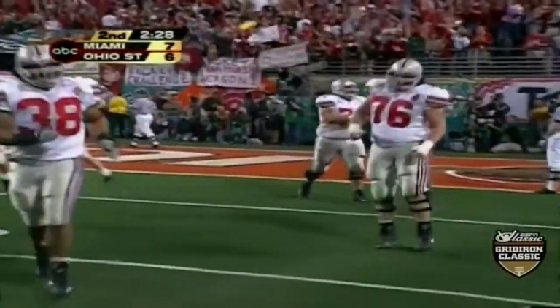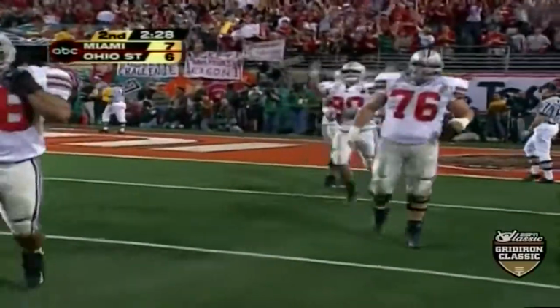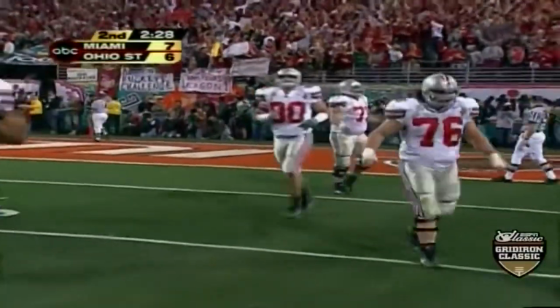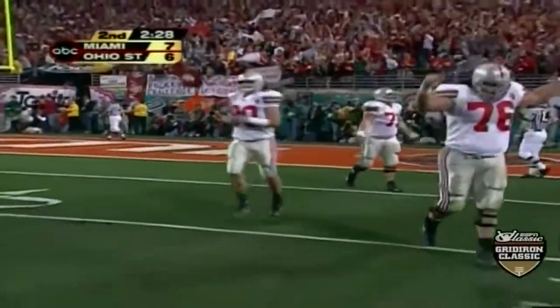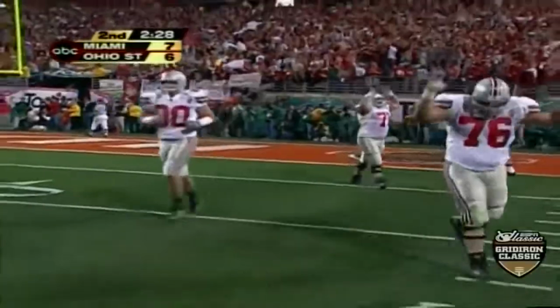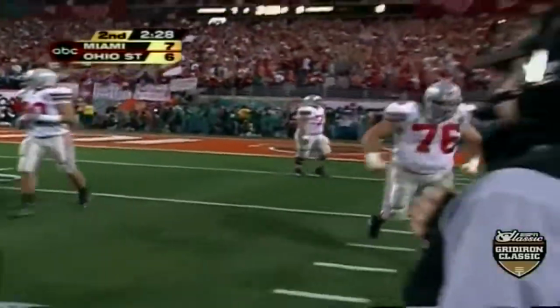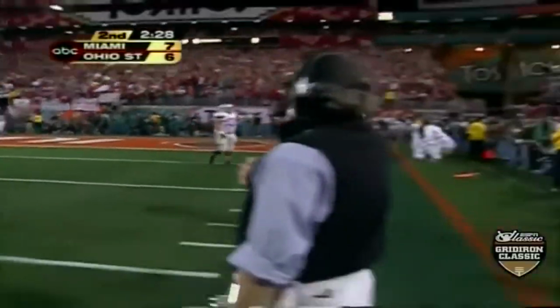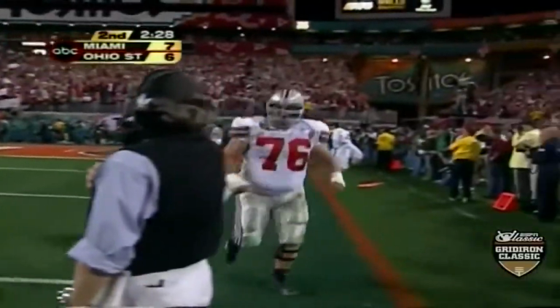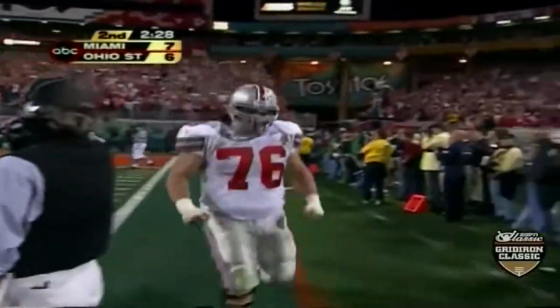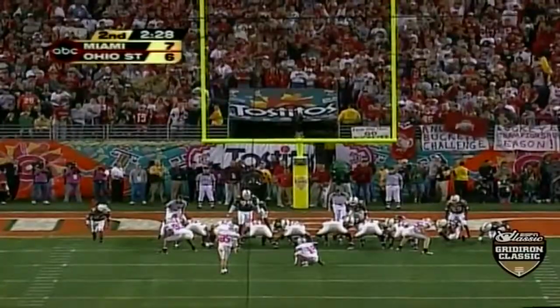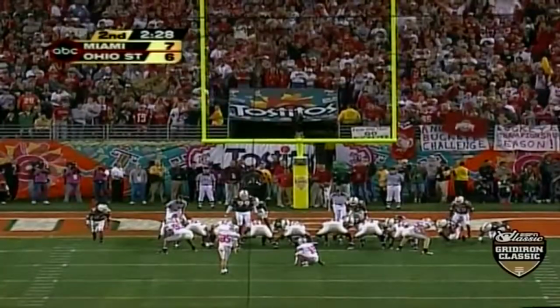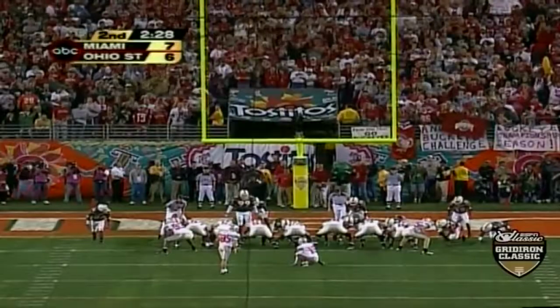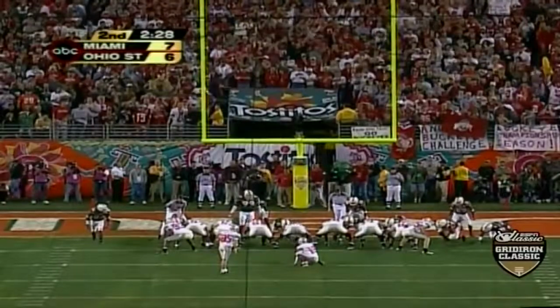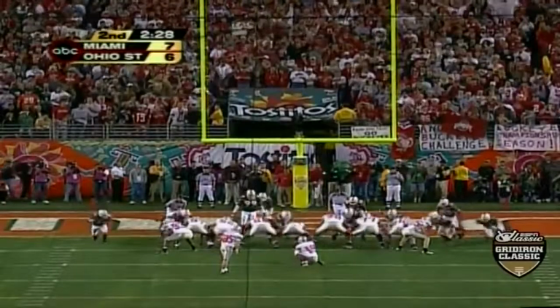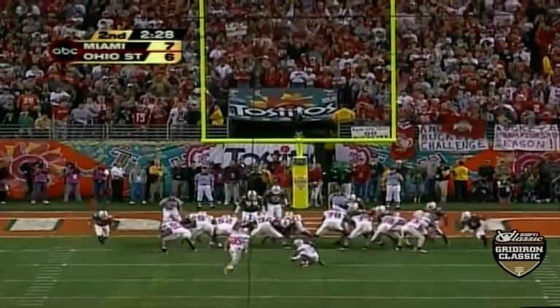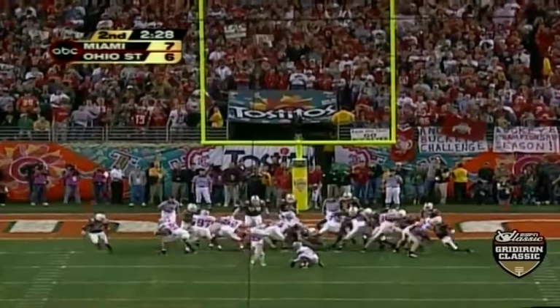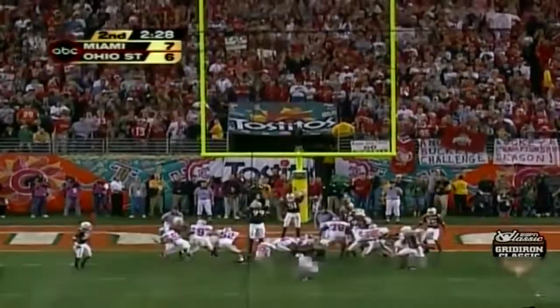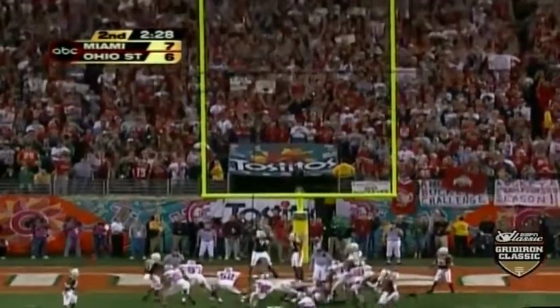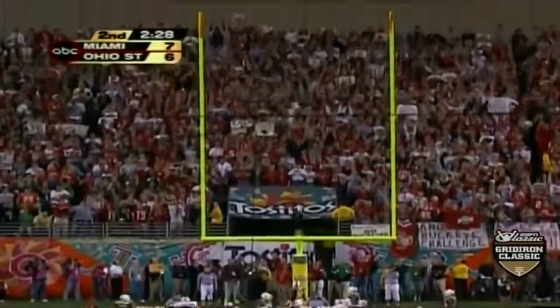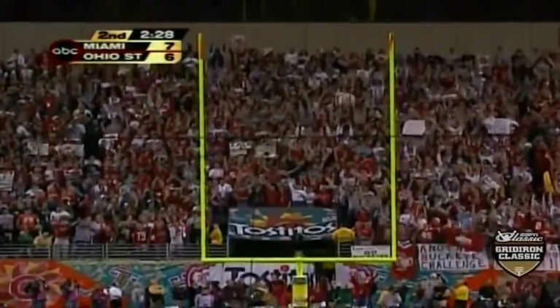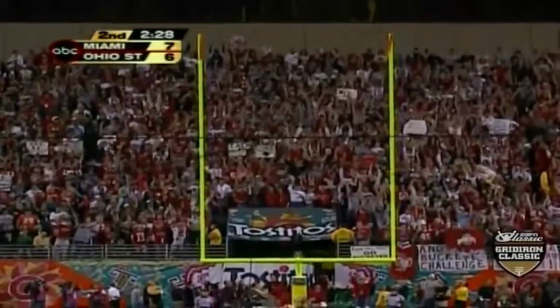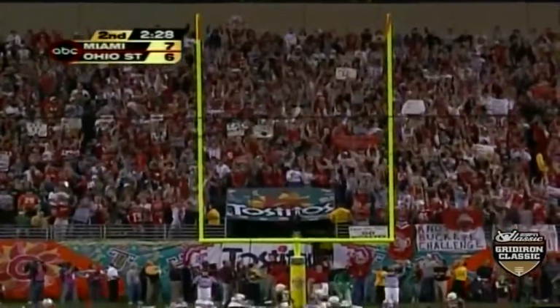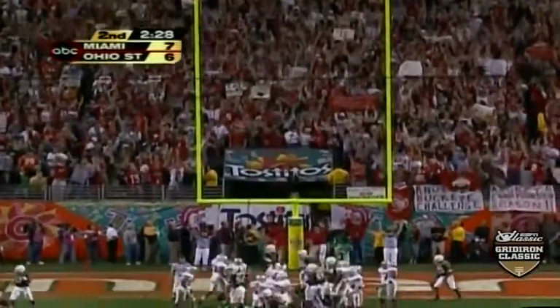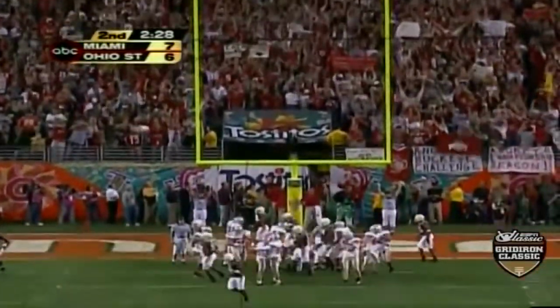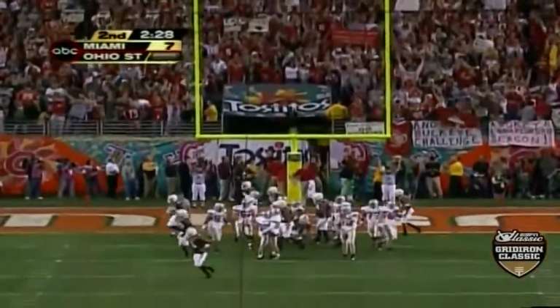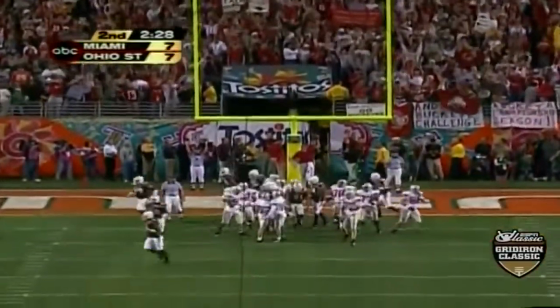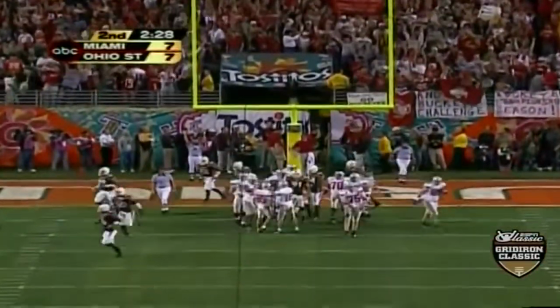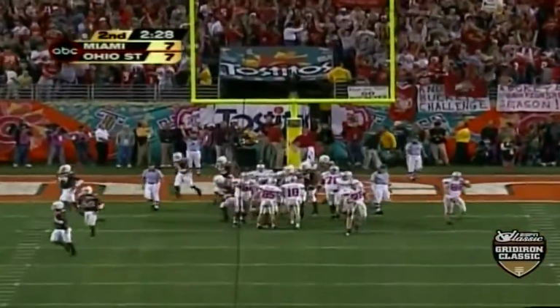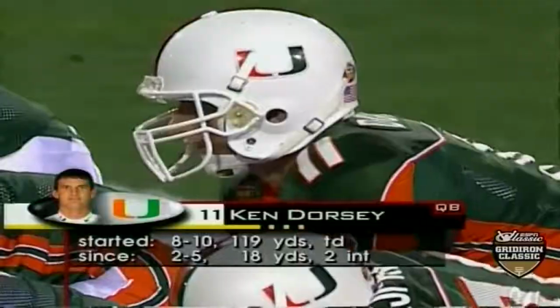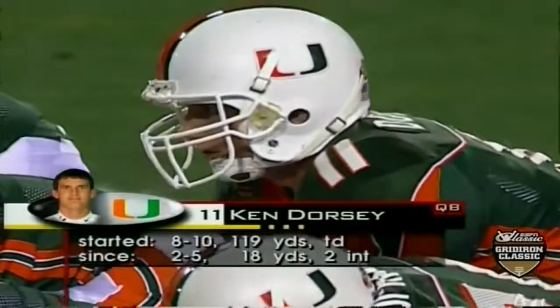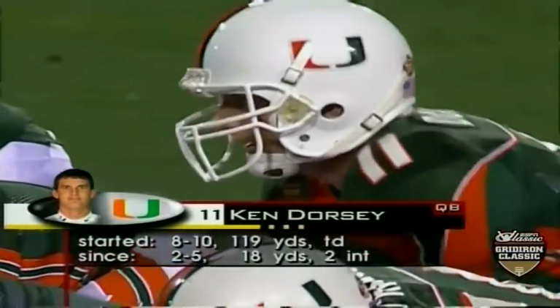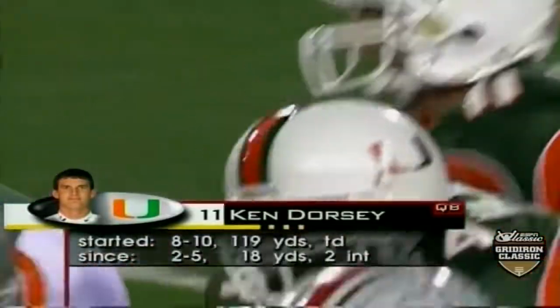He really showed his toughness. Andy Groom for the extra point, and everything works — we are tied at seven. So here they come.